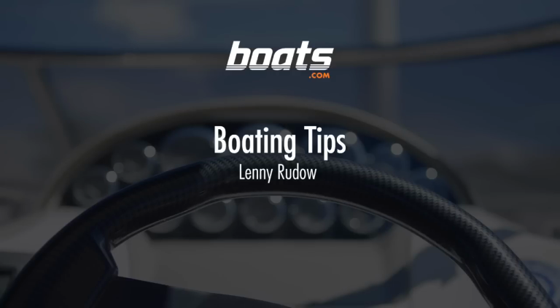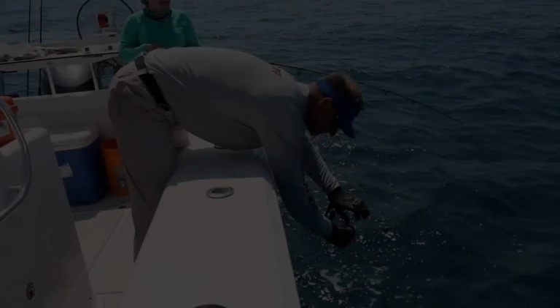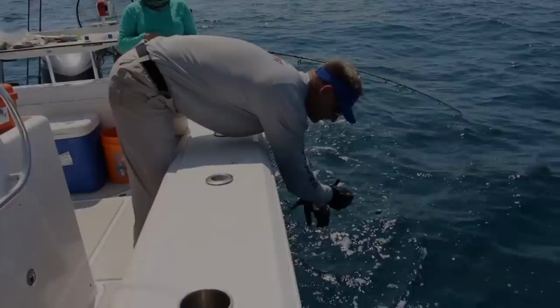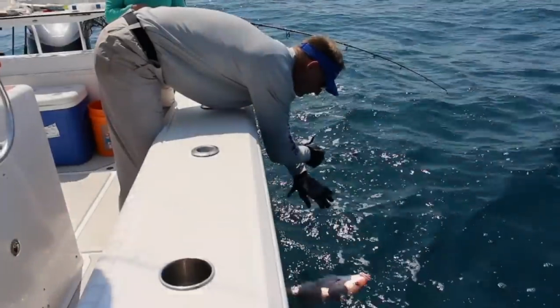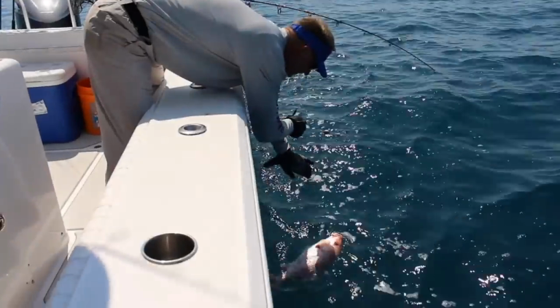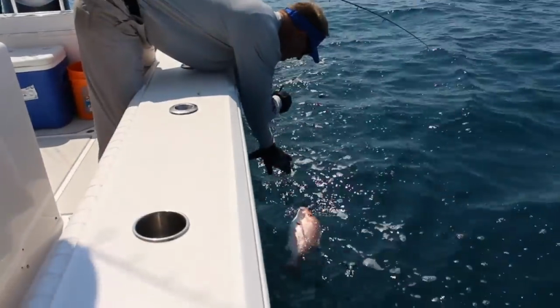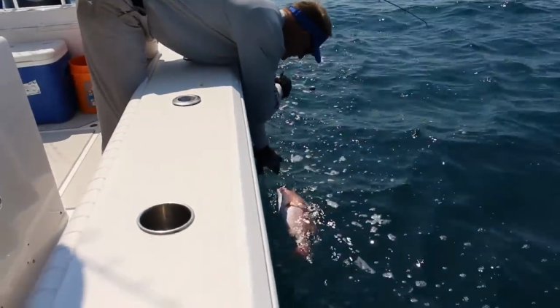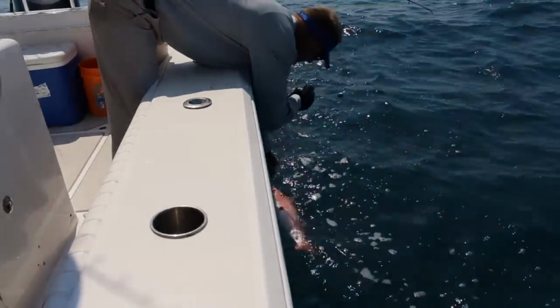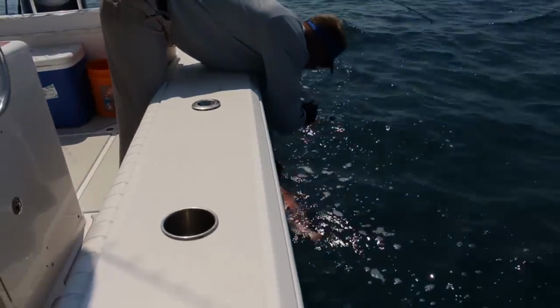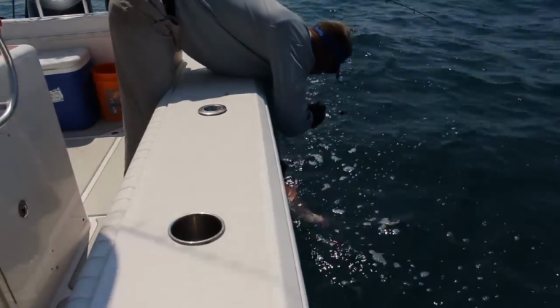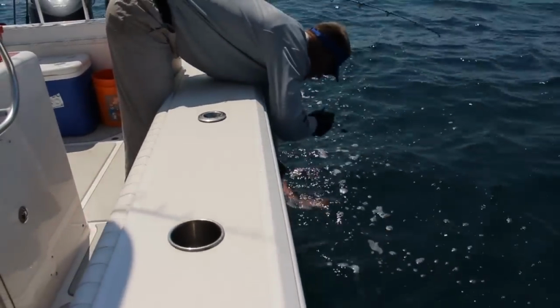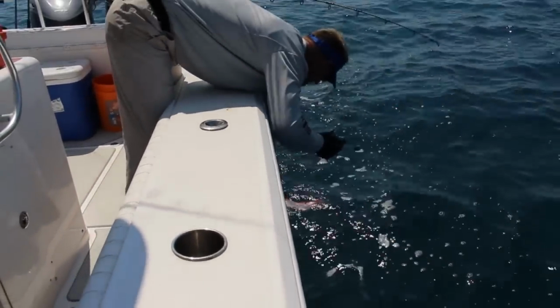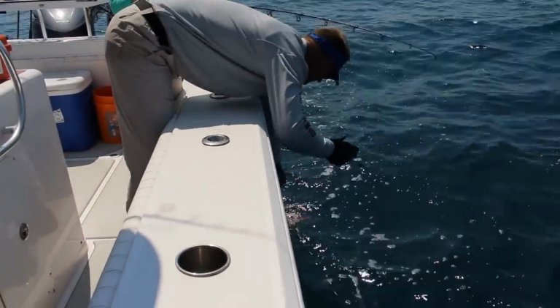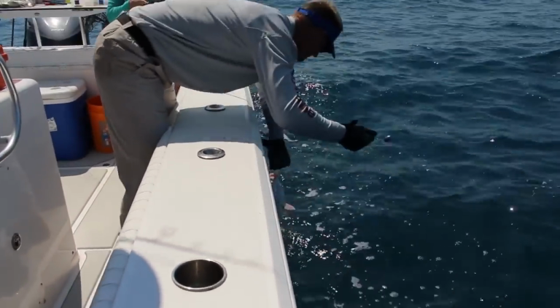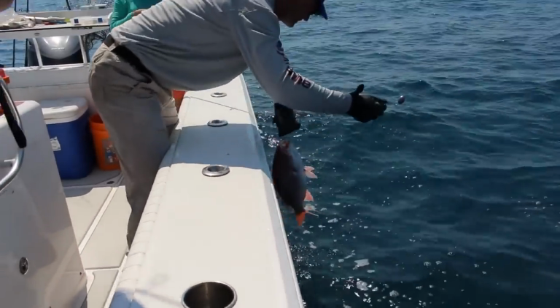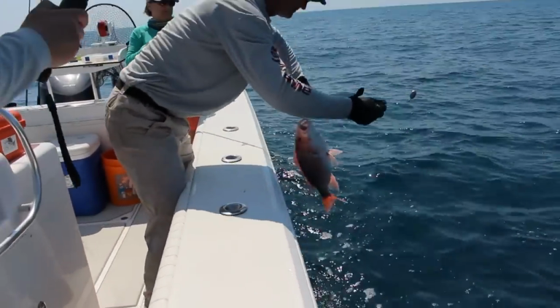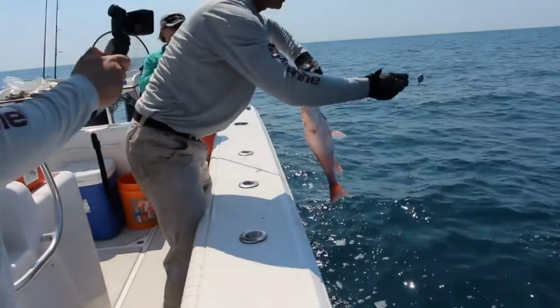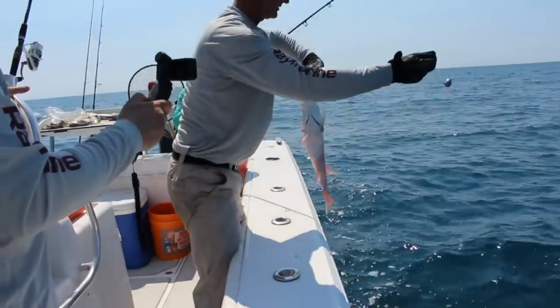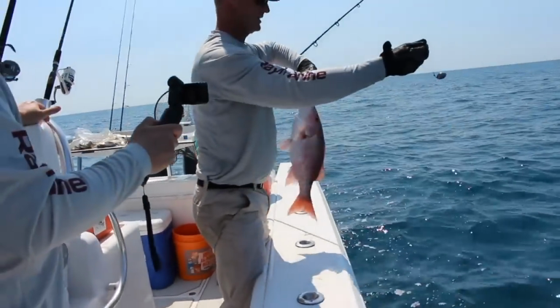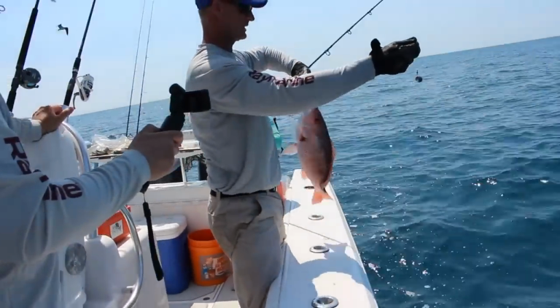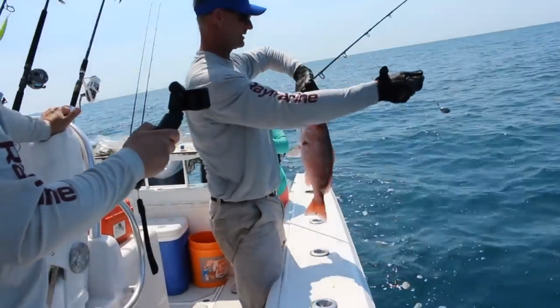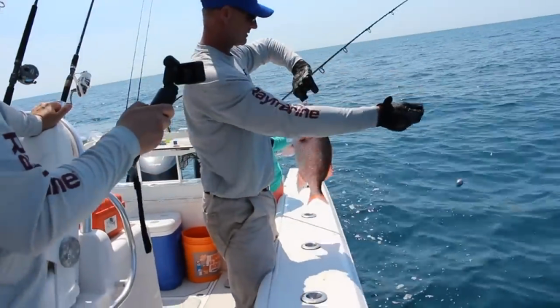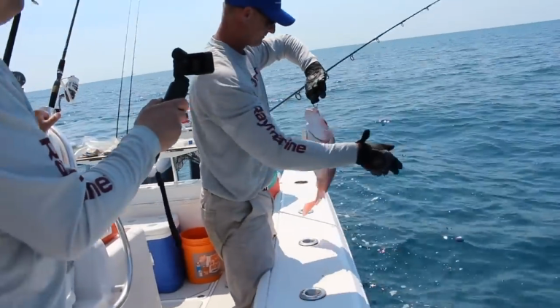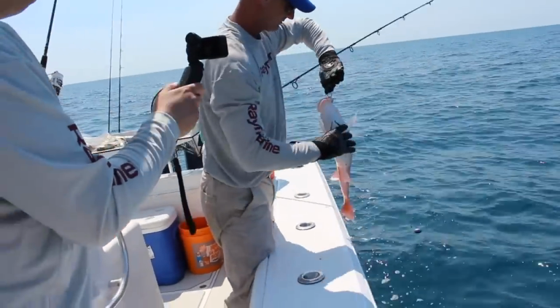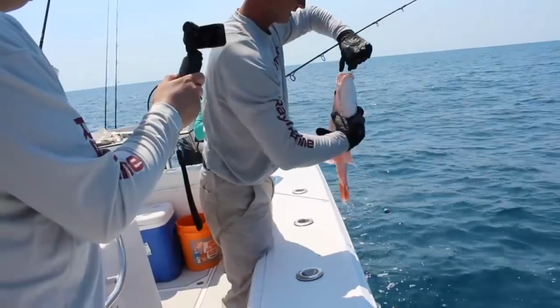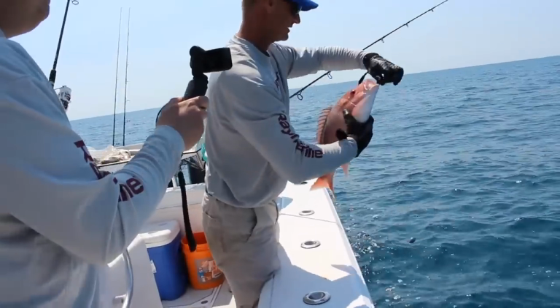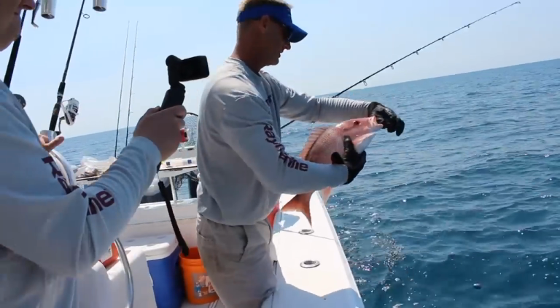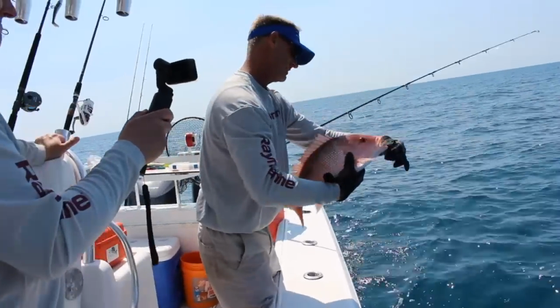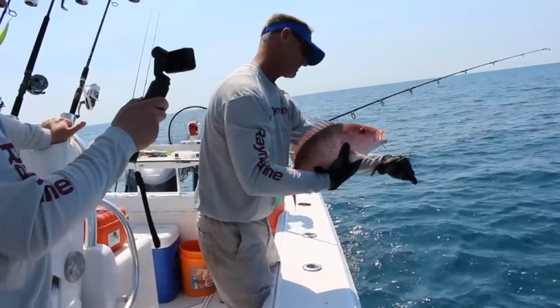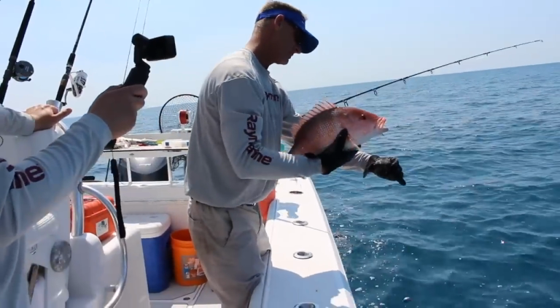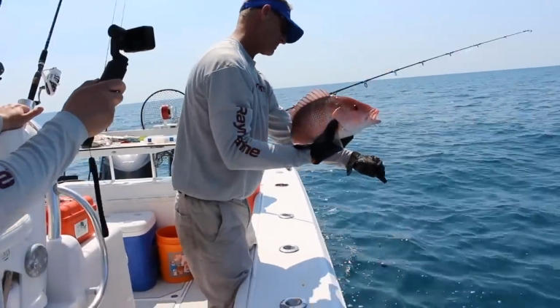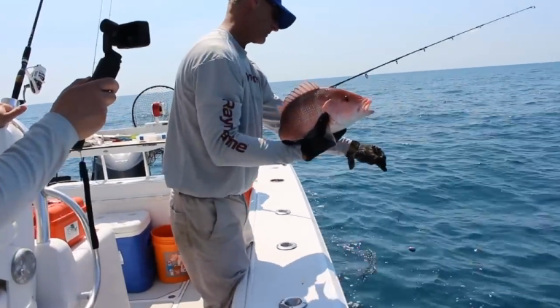Here's an interesting boating tip, something we've never seen before. We were fishing on a 34-foot Southport in Florida over wrecks and reefs, dropping the anchor constantly.